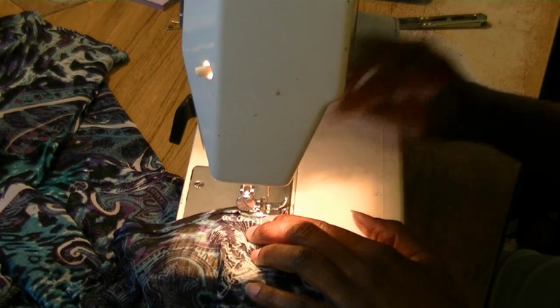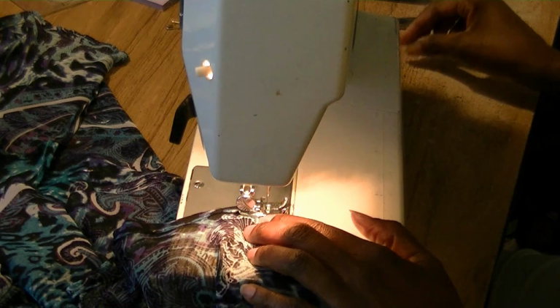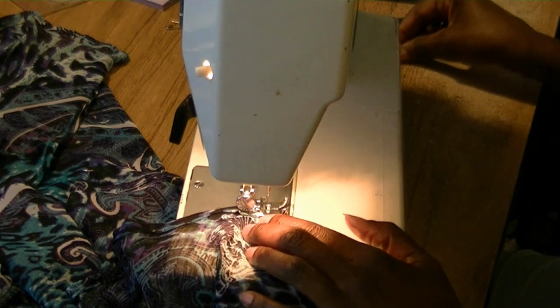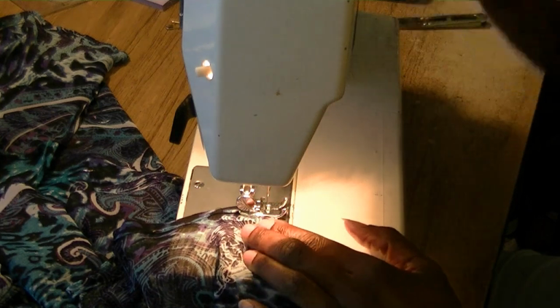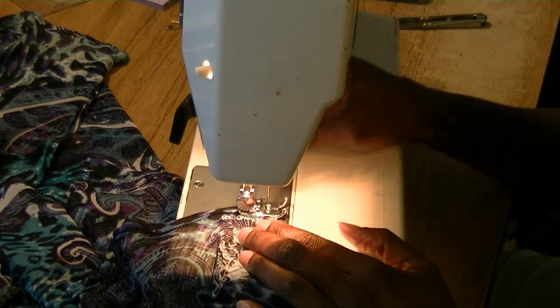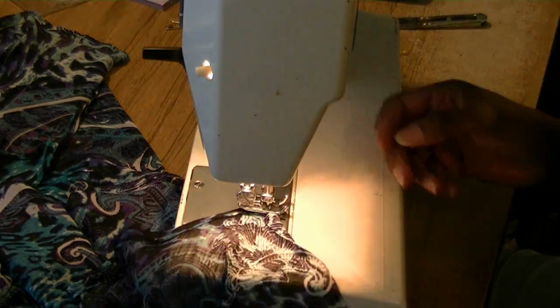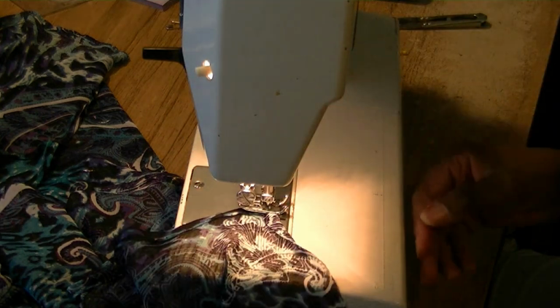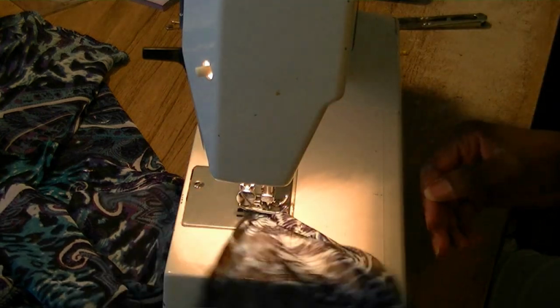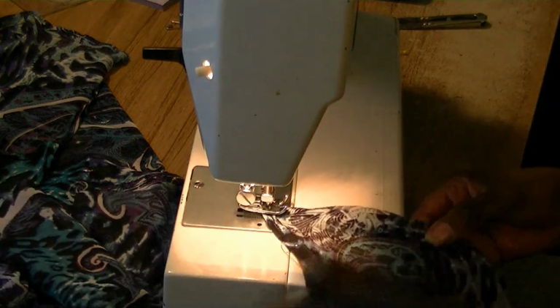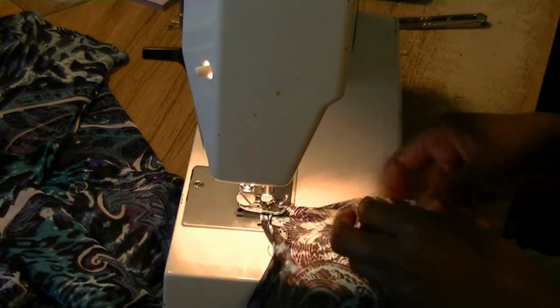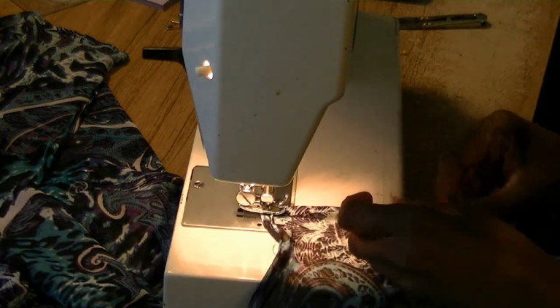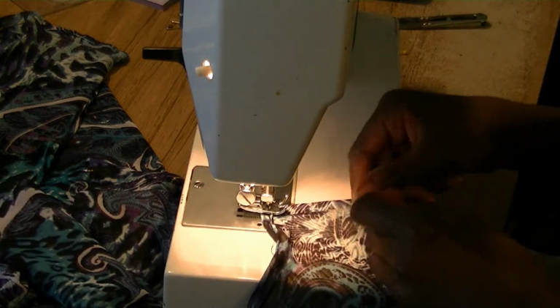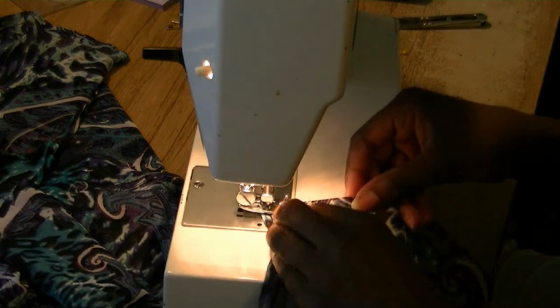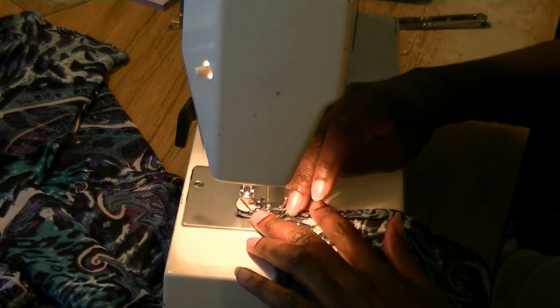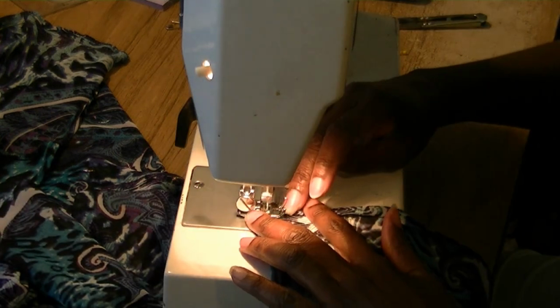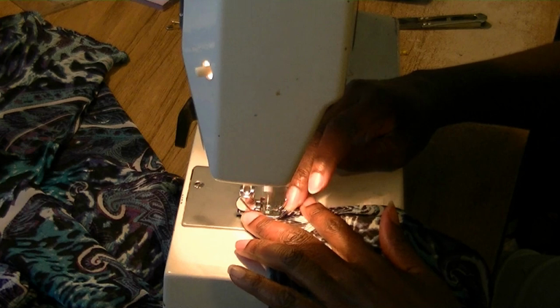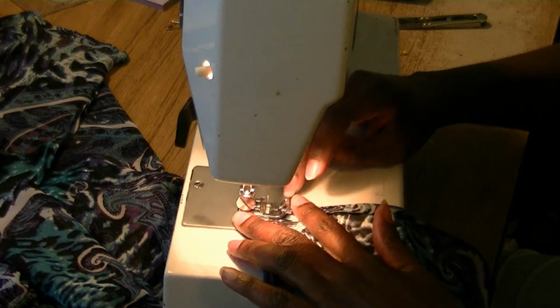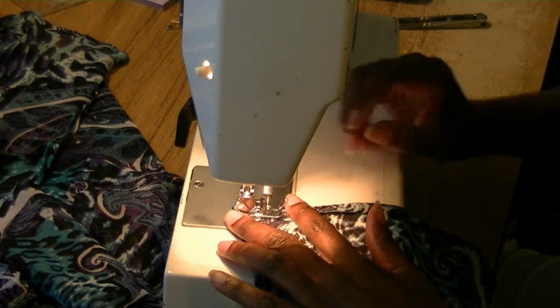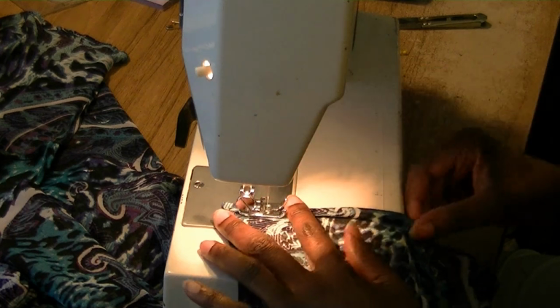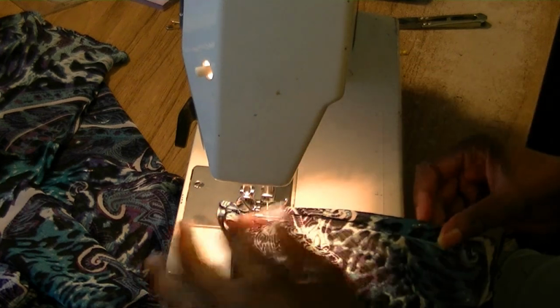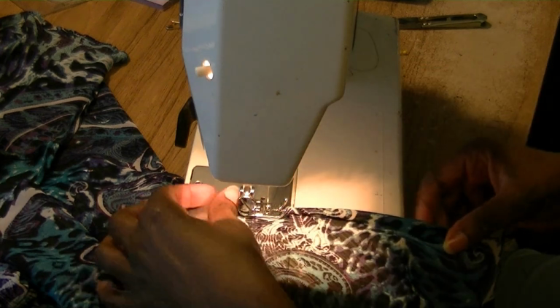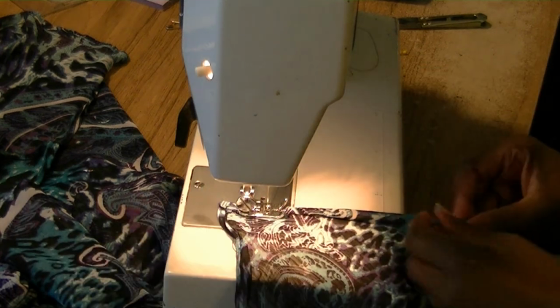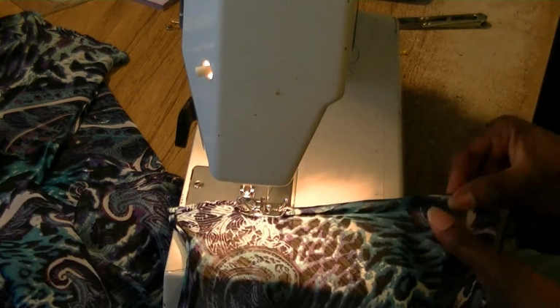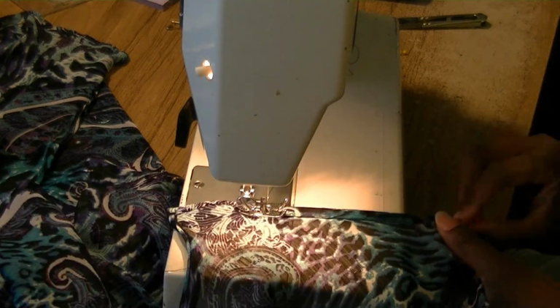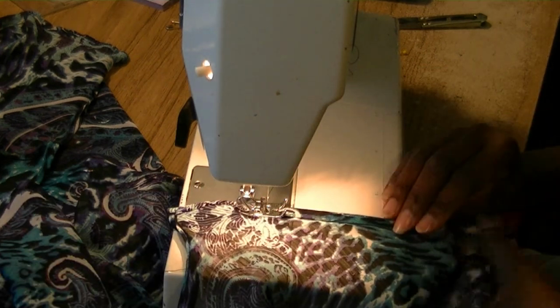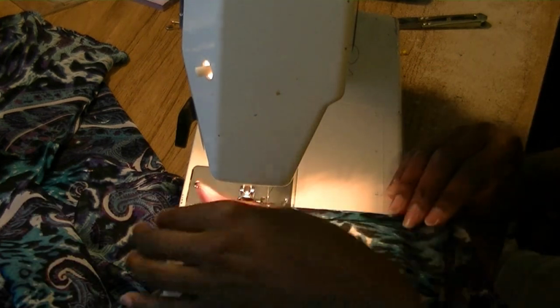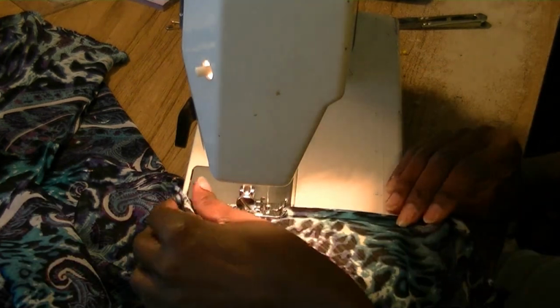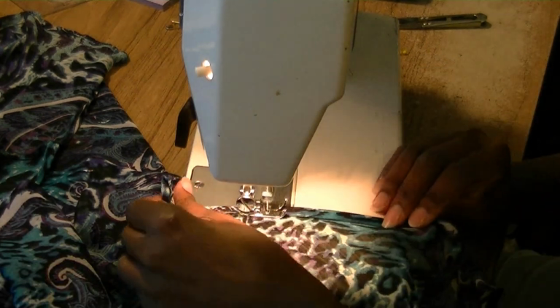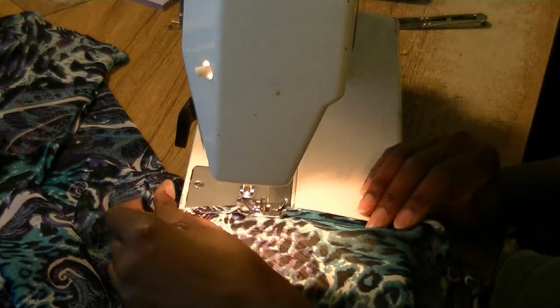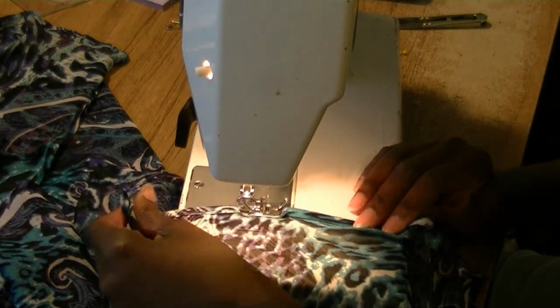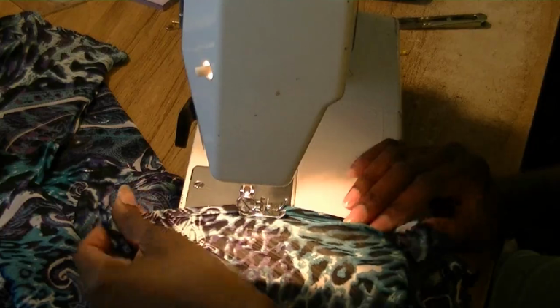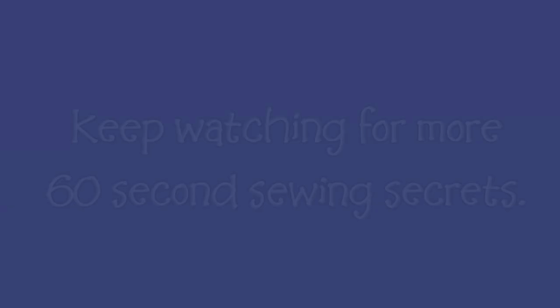You notice I did not sew over the pin. Turn. Now you can continue and stitch forward and it holds it in place so you can finish your project.